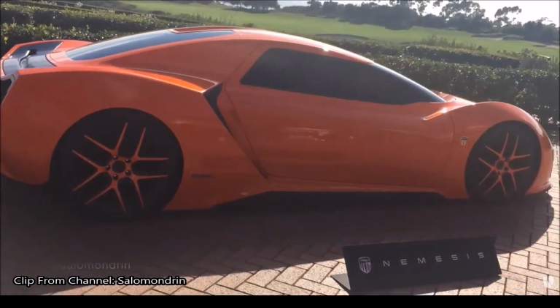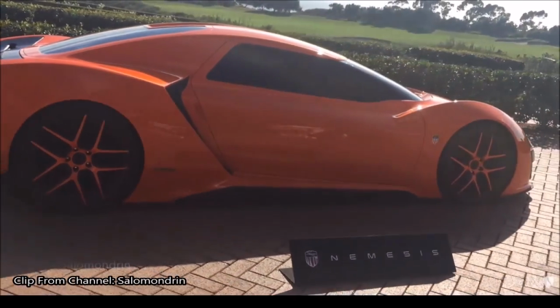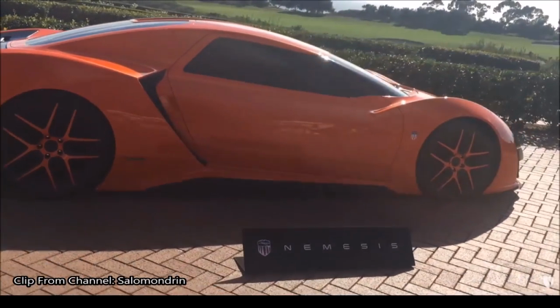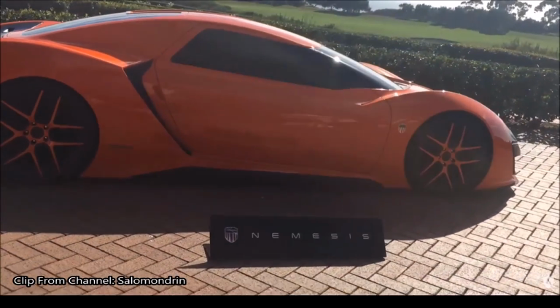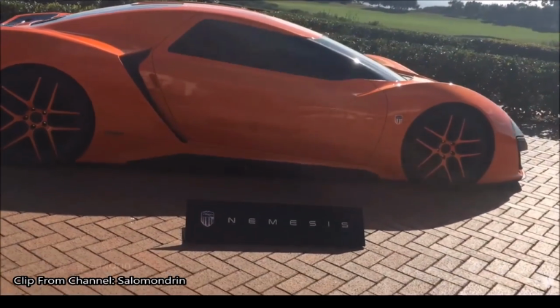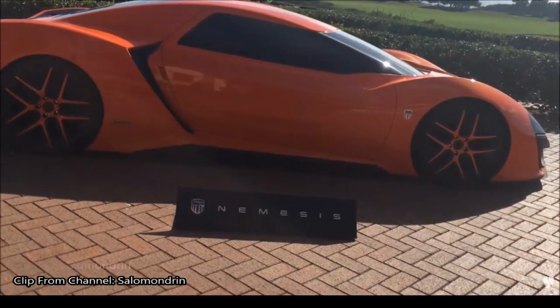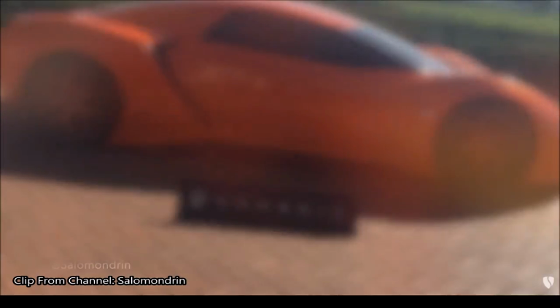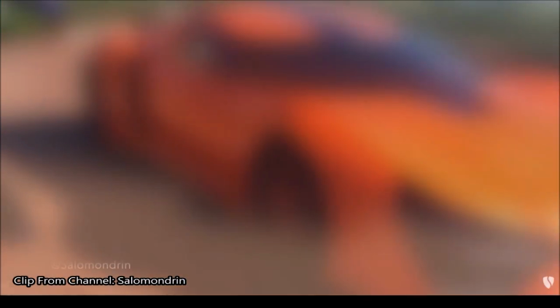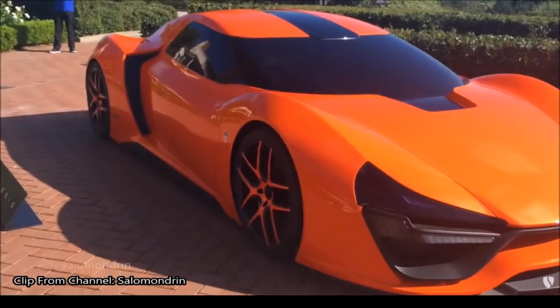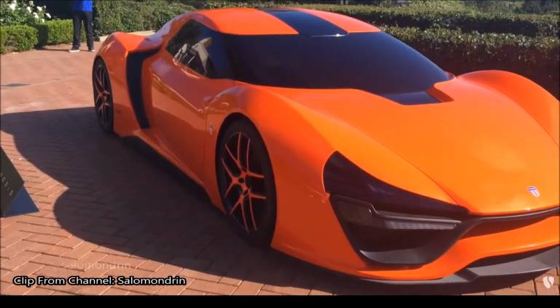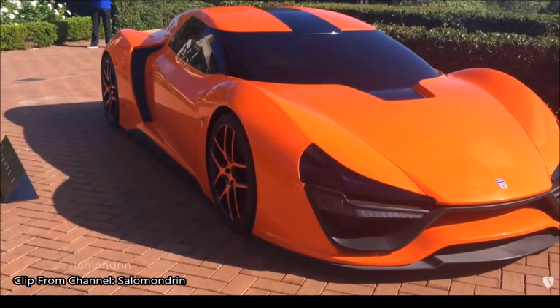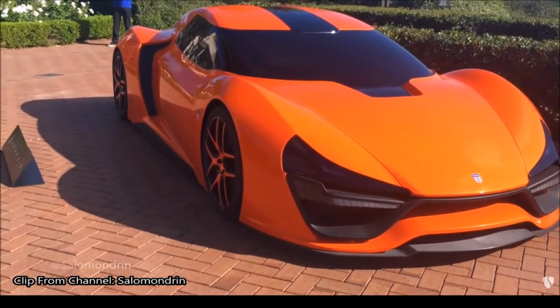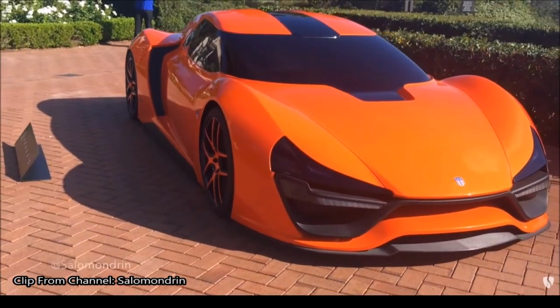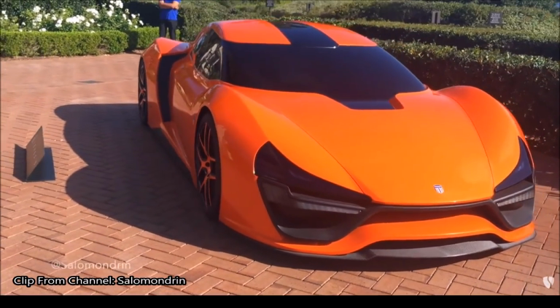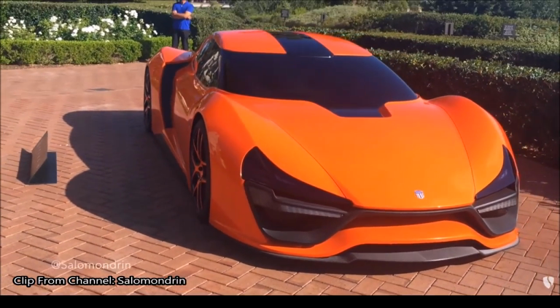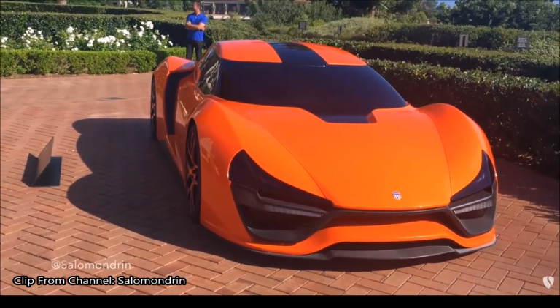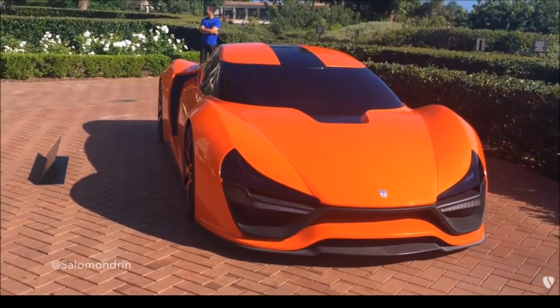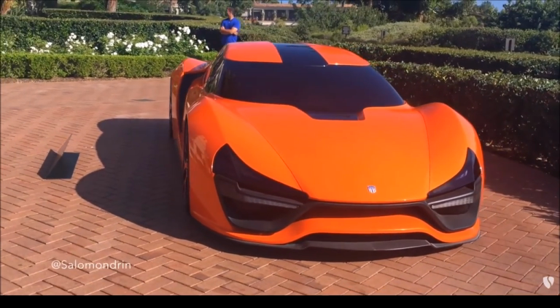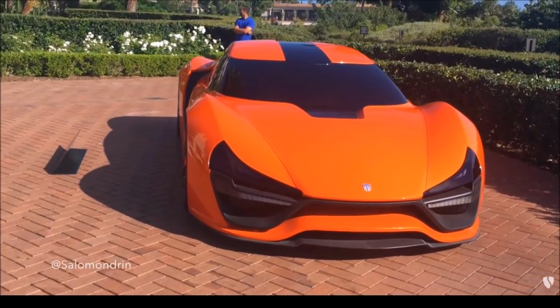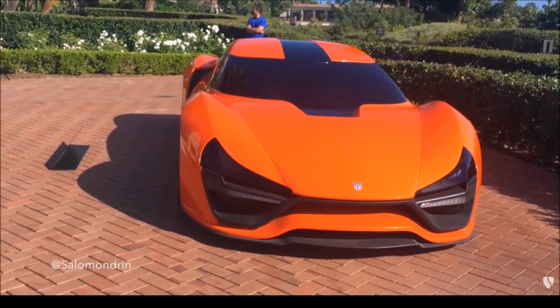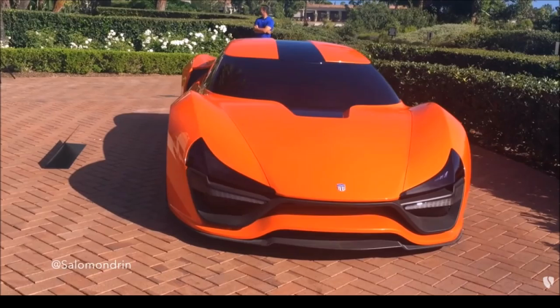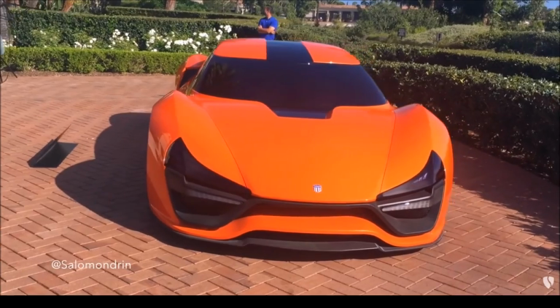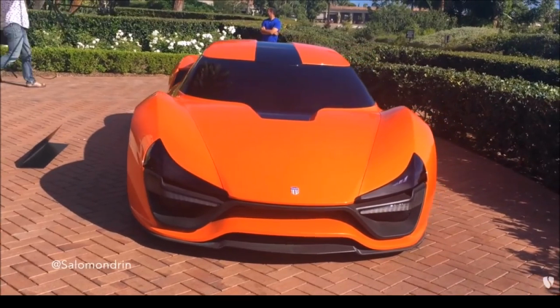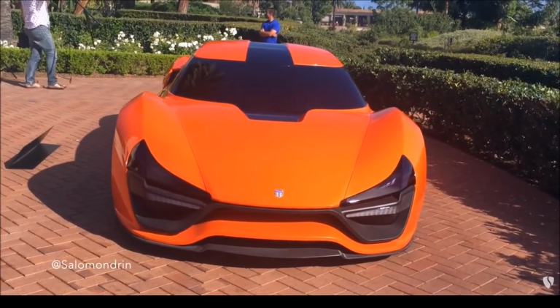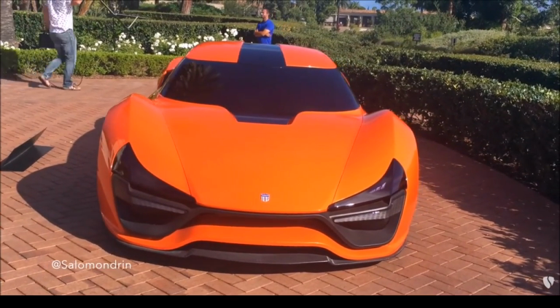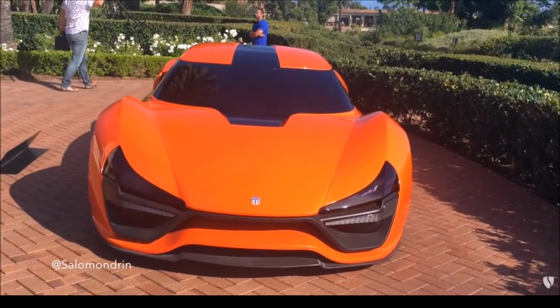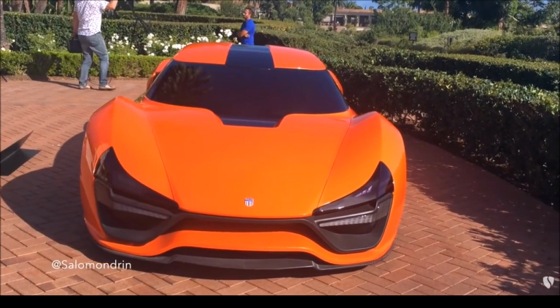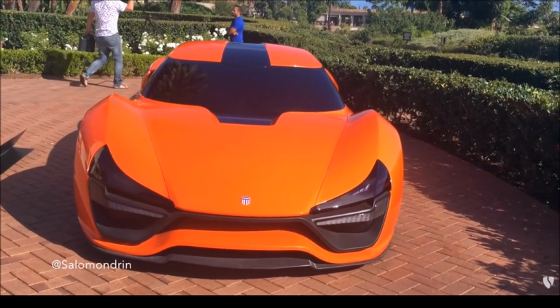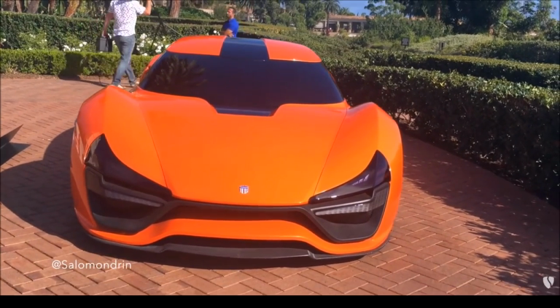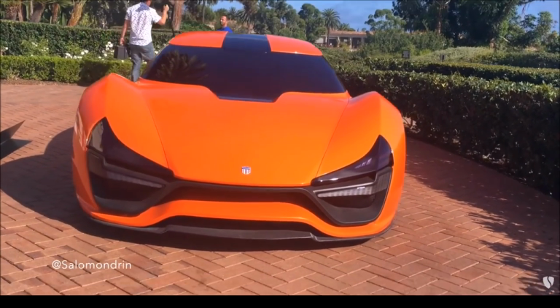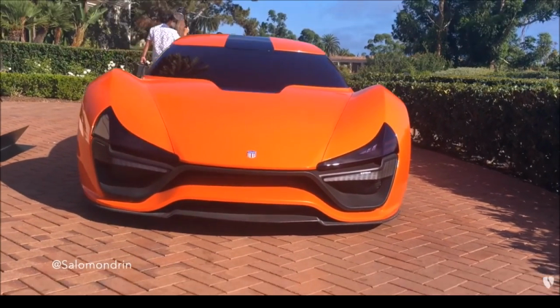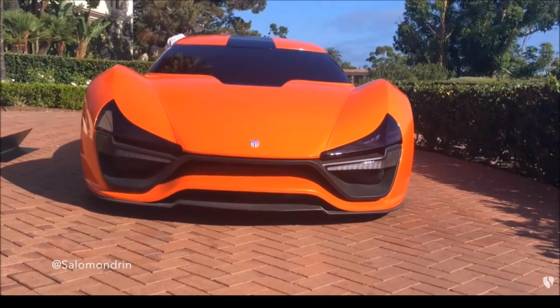Now, that's not true. This title belongs, in my opinion, to the Saleen S7 Twin Turbo. Some people say it belongs to the Hennessey Venom GT — some people call that a glorified kit car — but it definitely does not belong to this car.